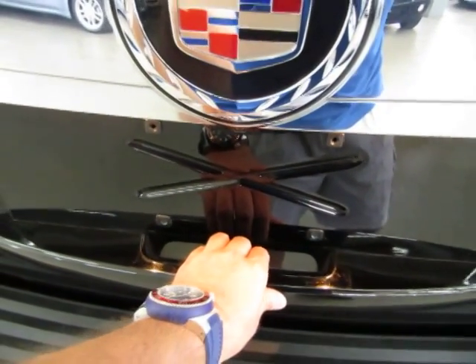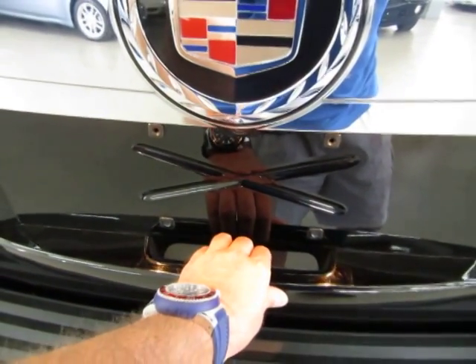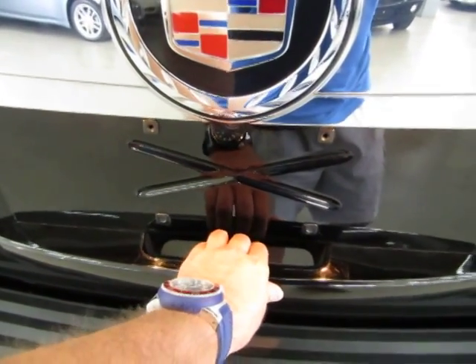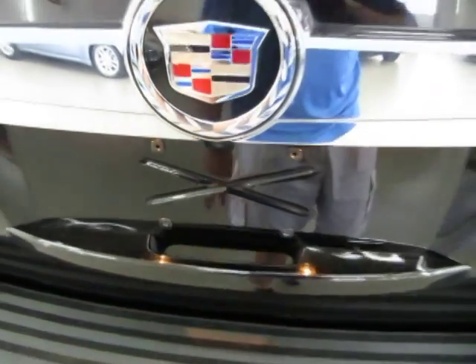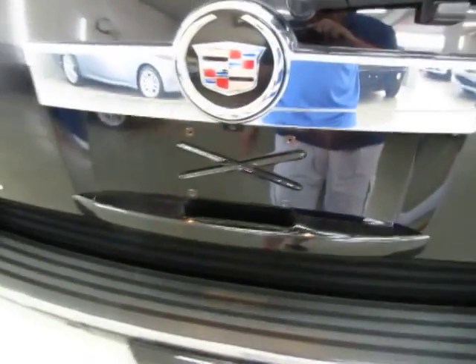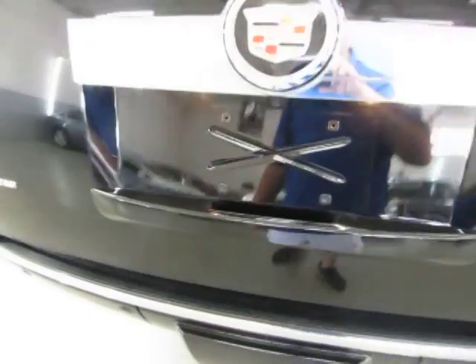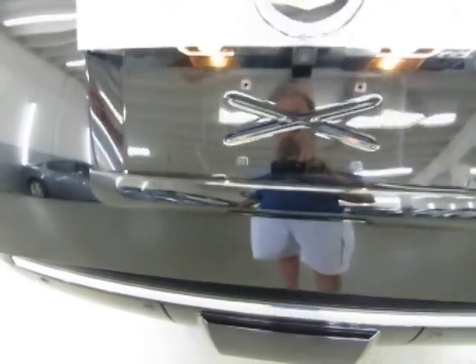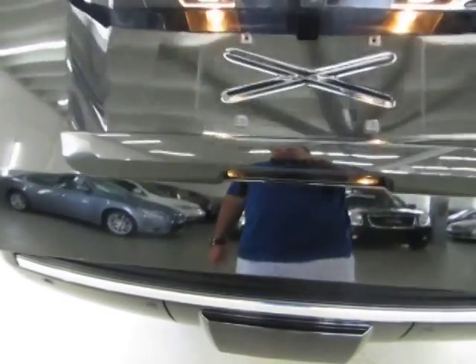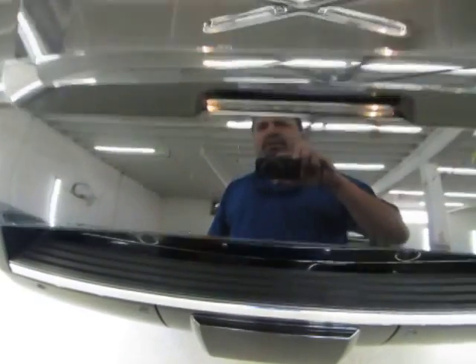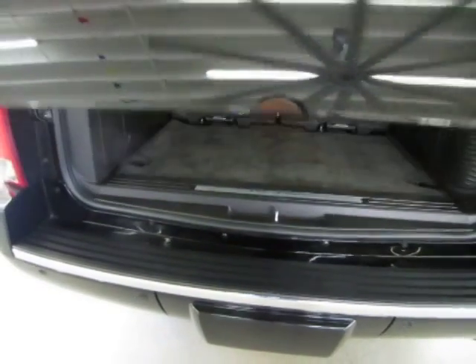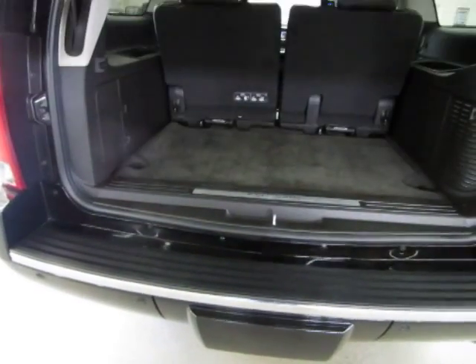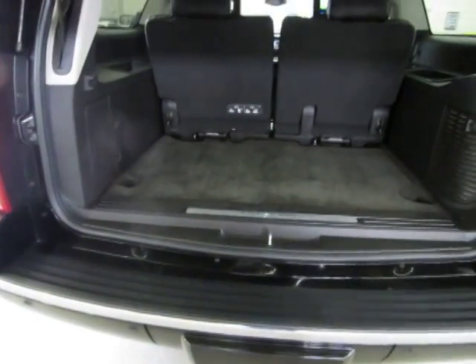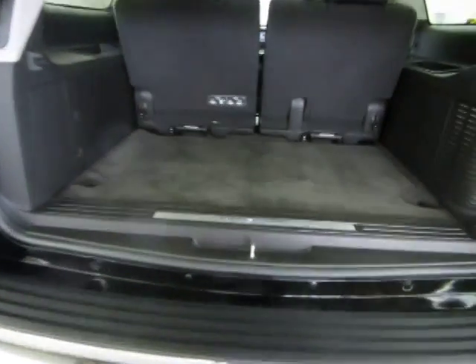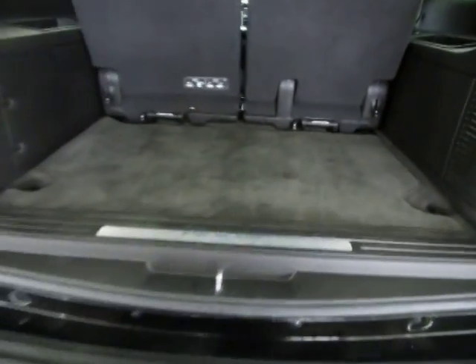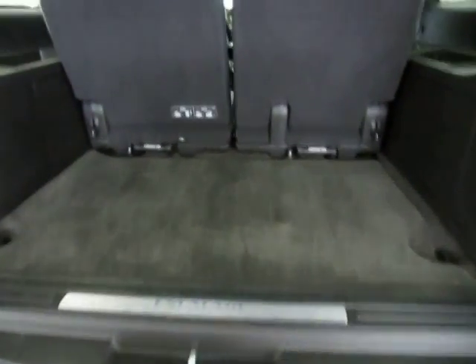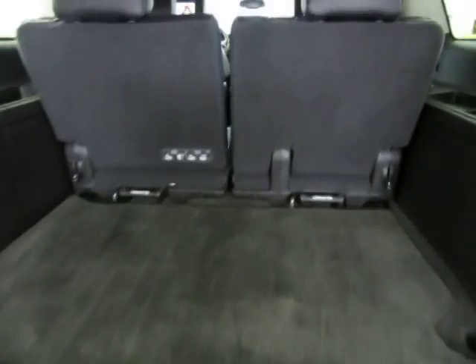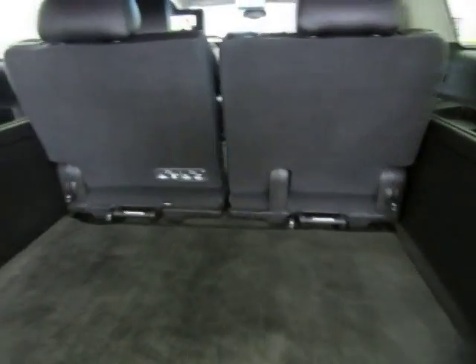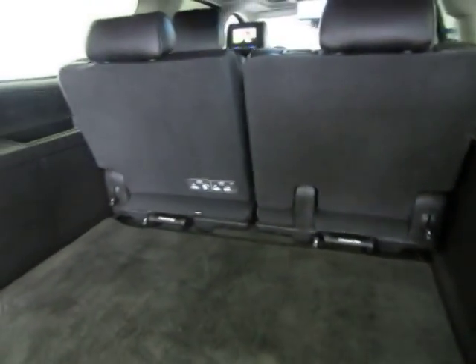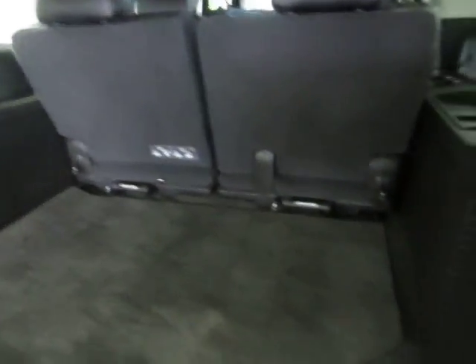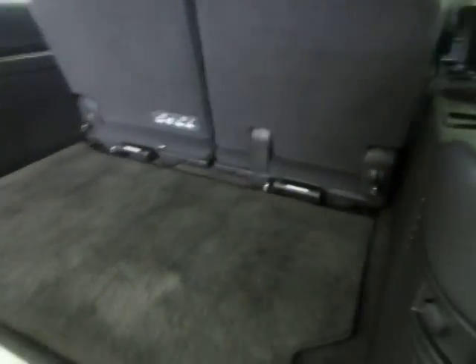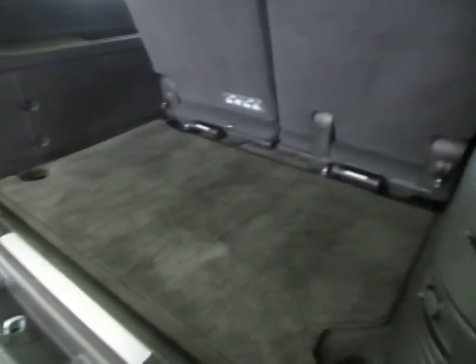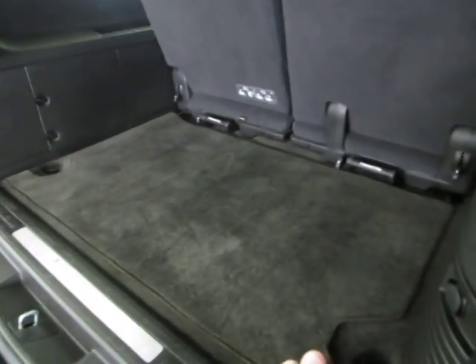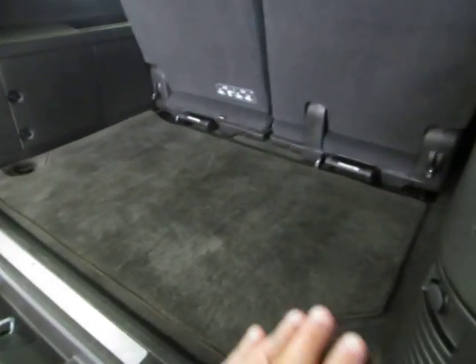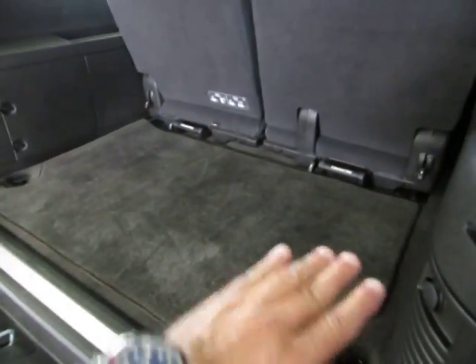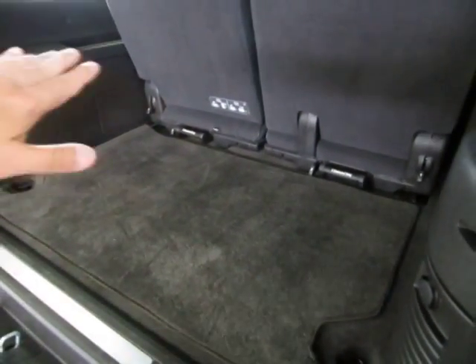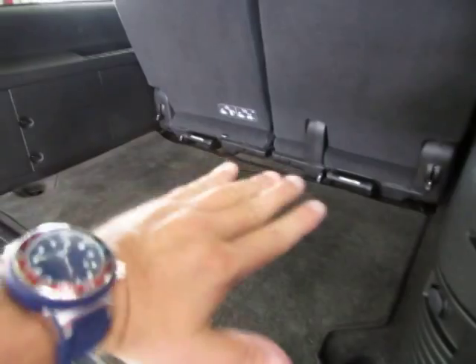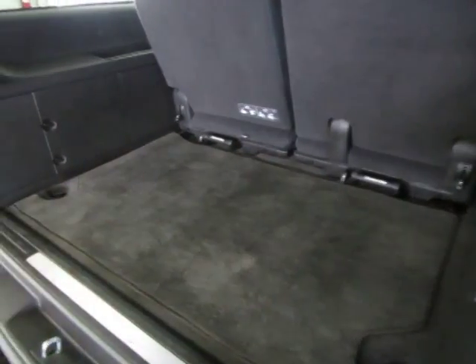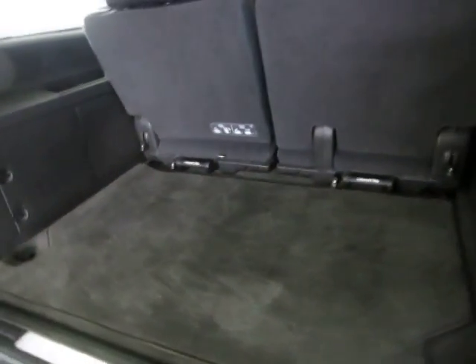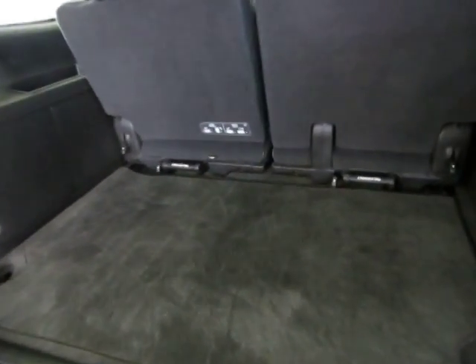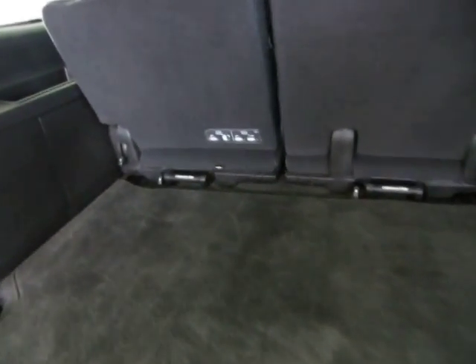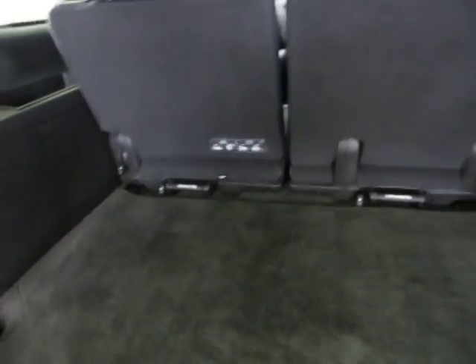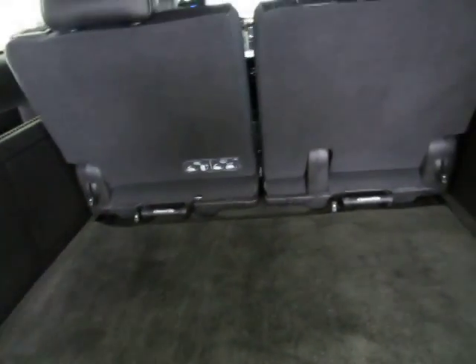To open up the tailgate, you squeeze on the handle — remember the car has to be unlocked for that. In the third row seat here you've got a full bench. The ESV, again, is the long wheelbase that has the extra cargo space here for your luggage.